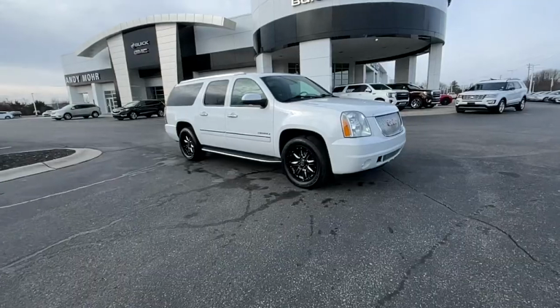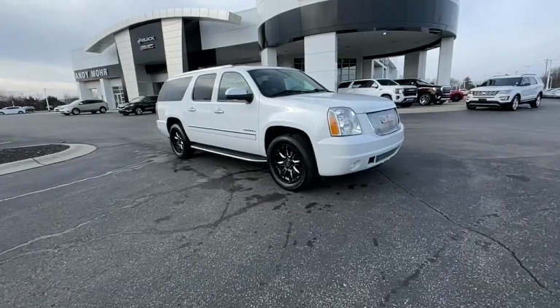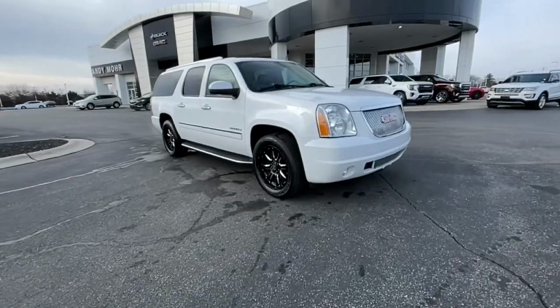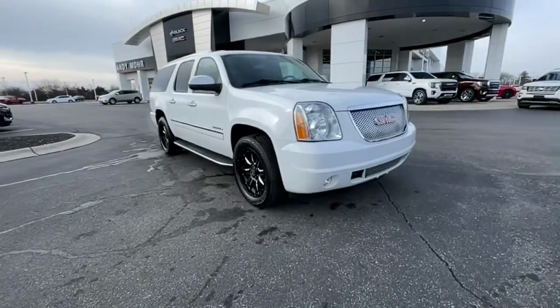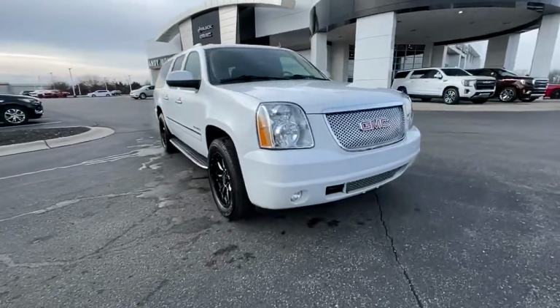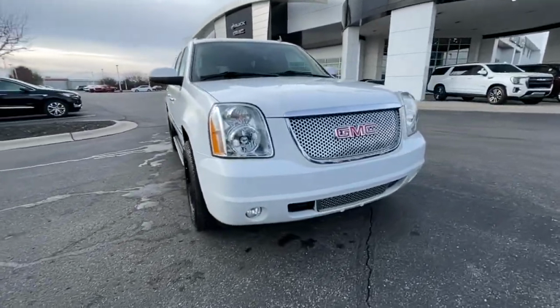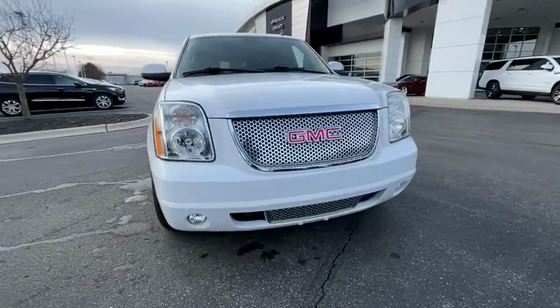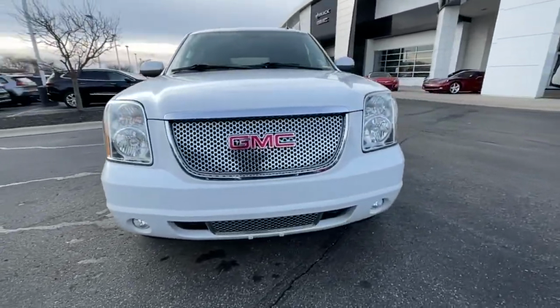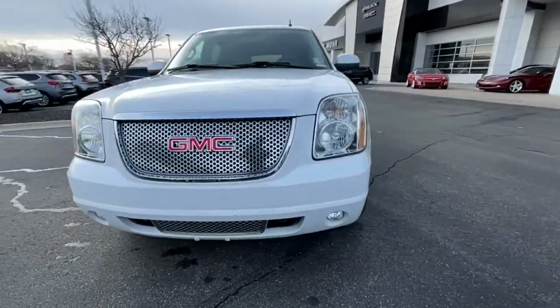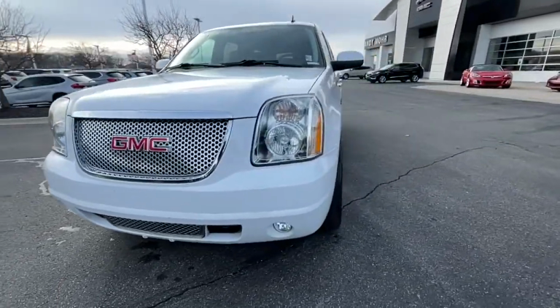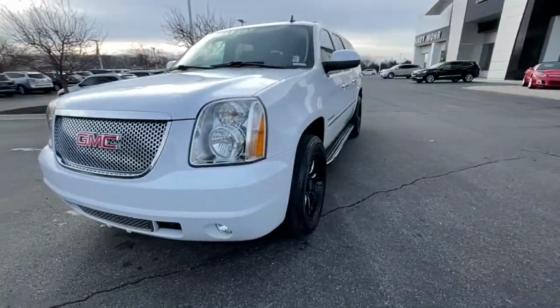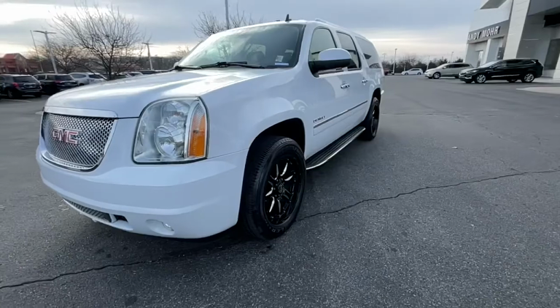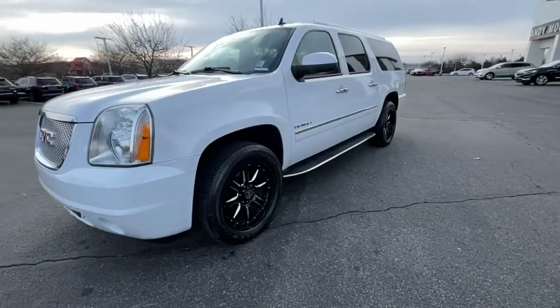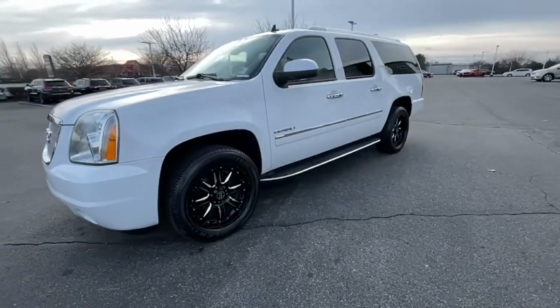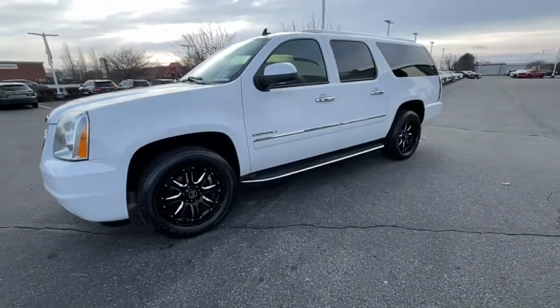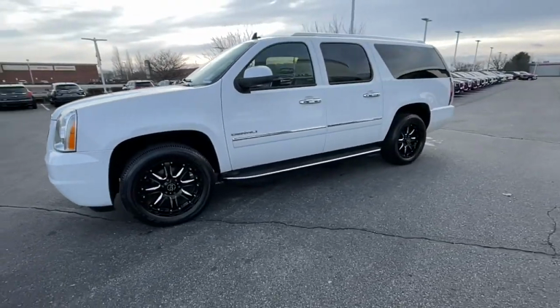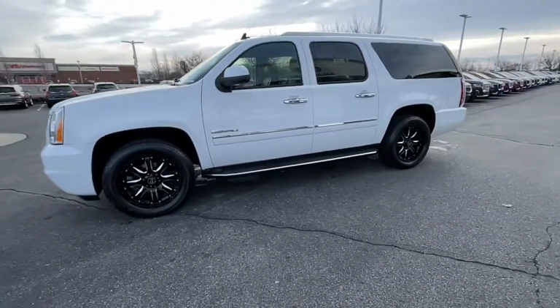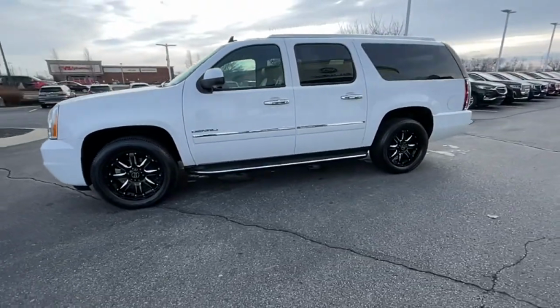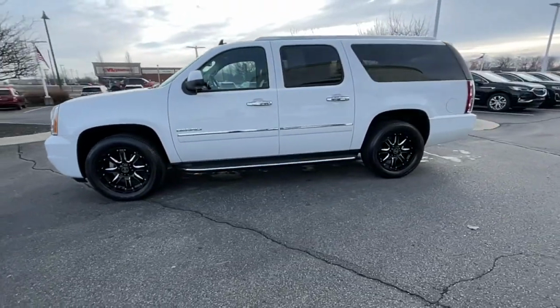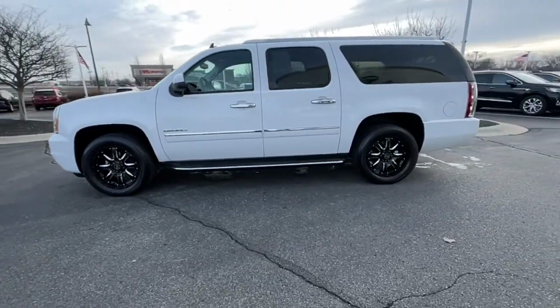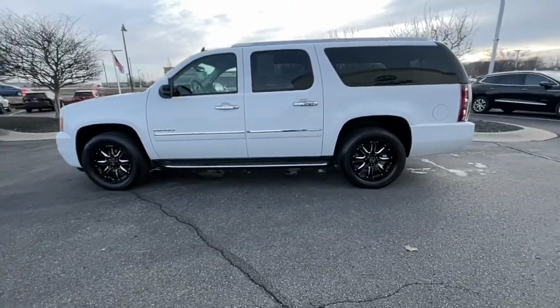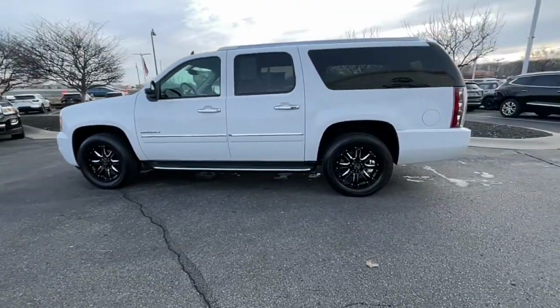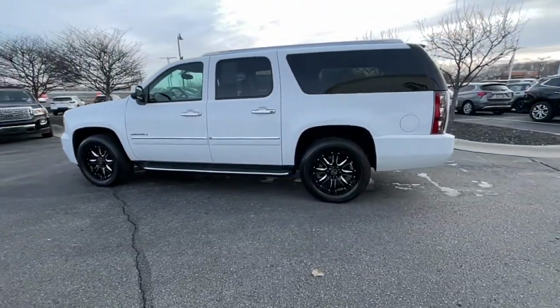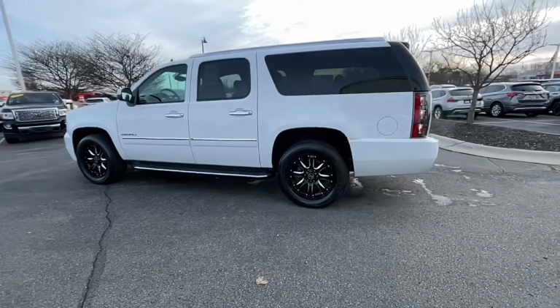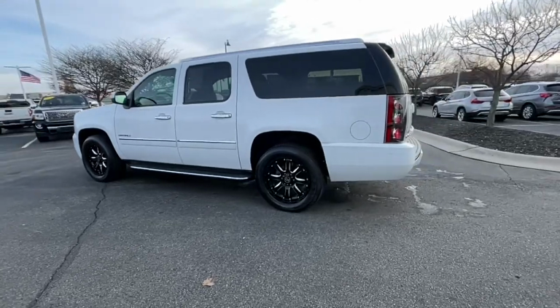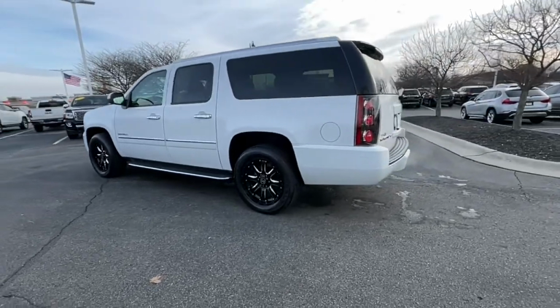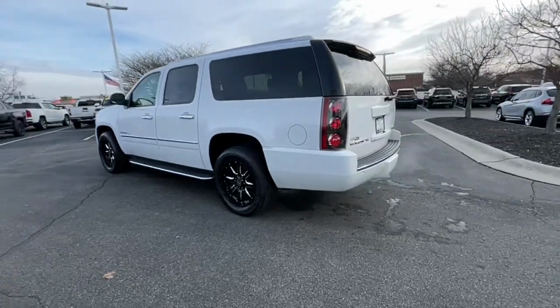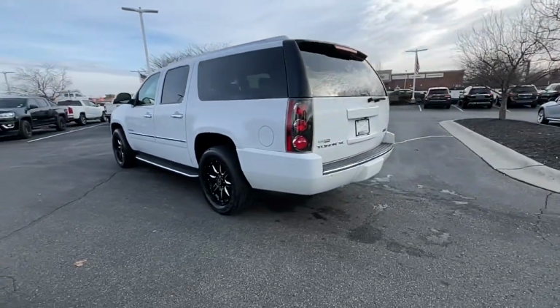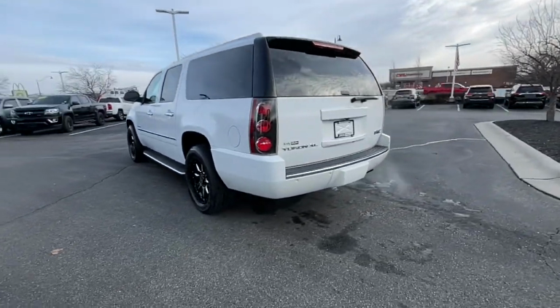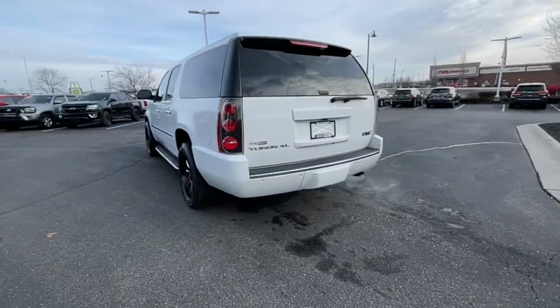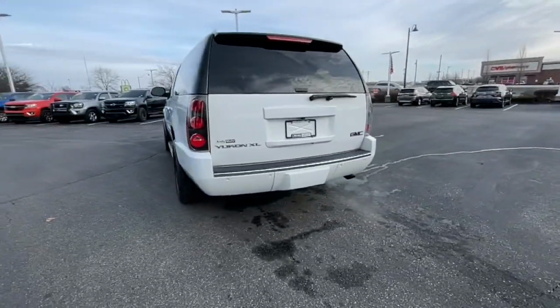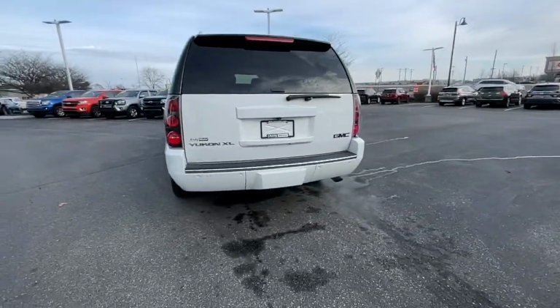Check out this 2013 GMC Yukon. This vehicle is an outstanding buy with fewer than 110,000 miles on the odometer. Here's a stylish Yukon that's built to work hard but make it look and feel easy.